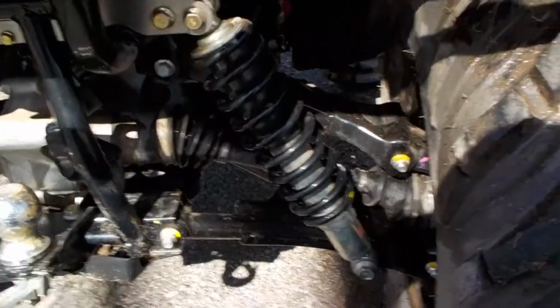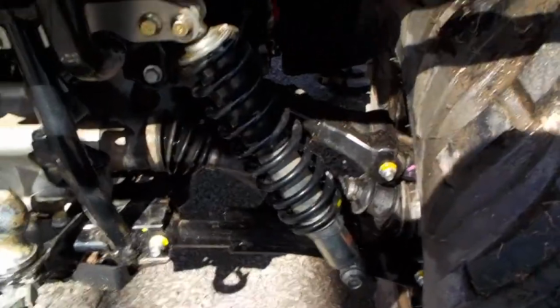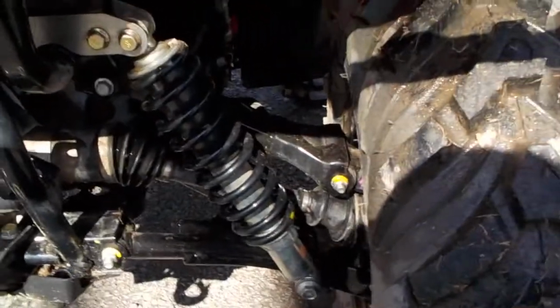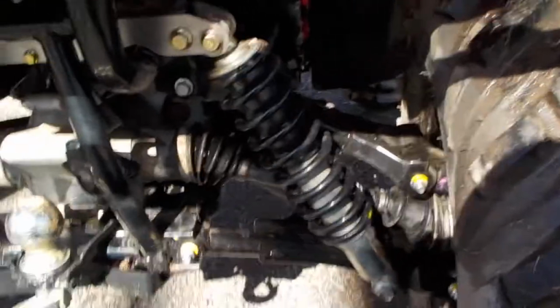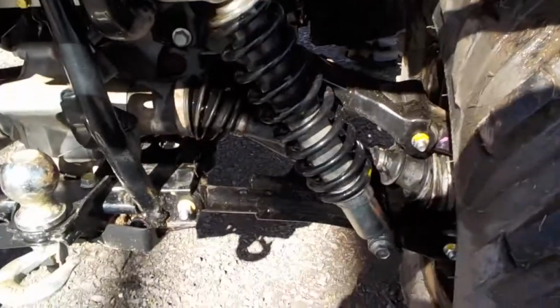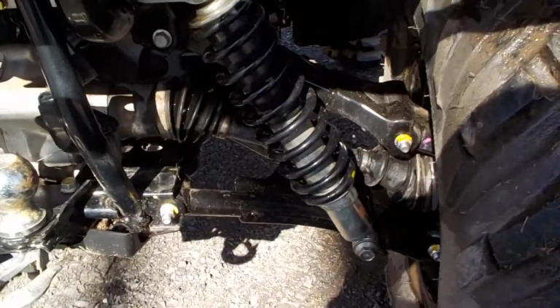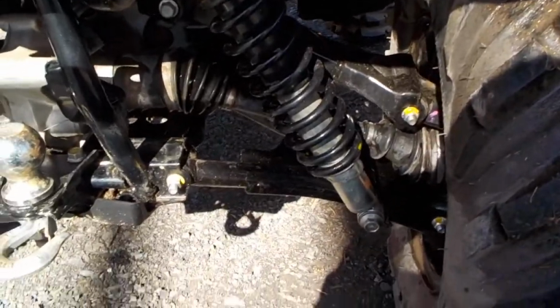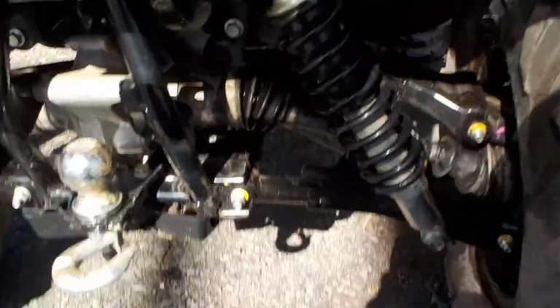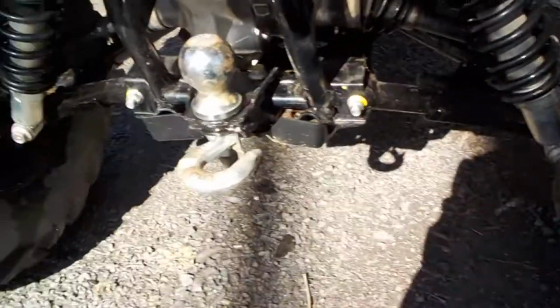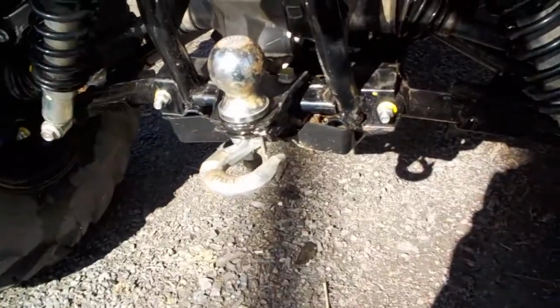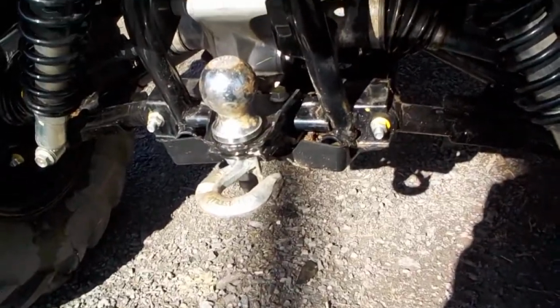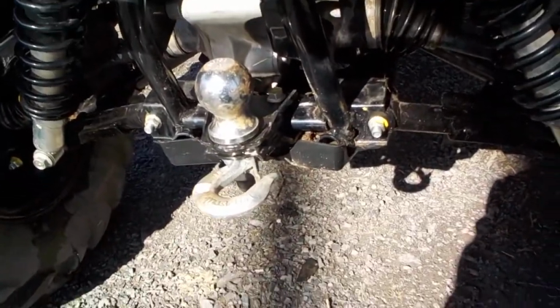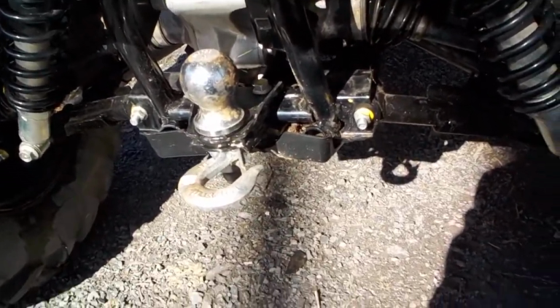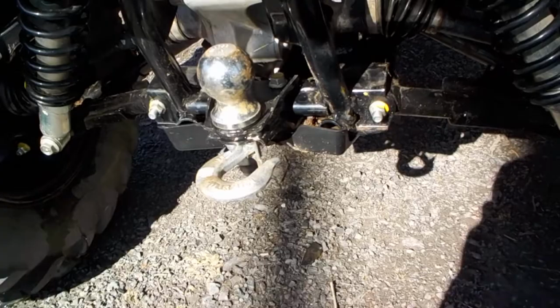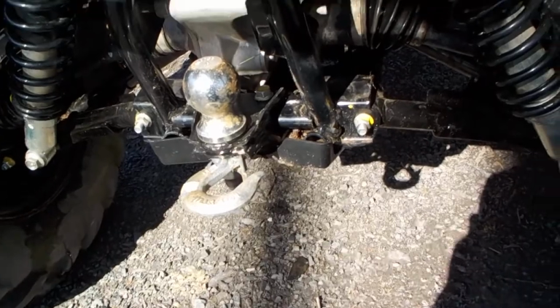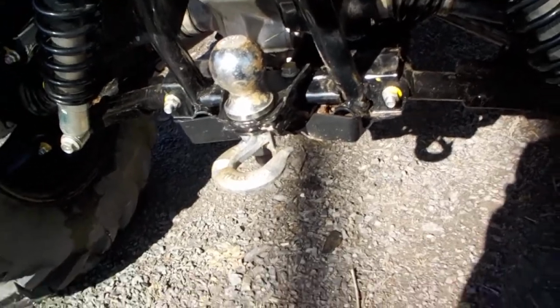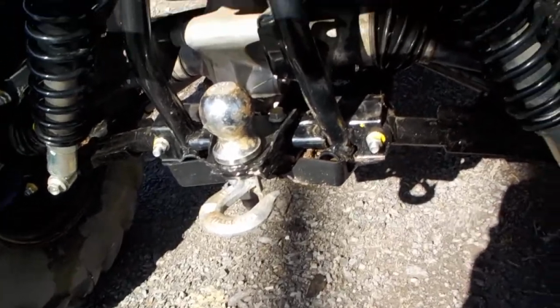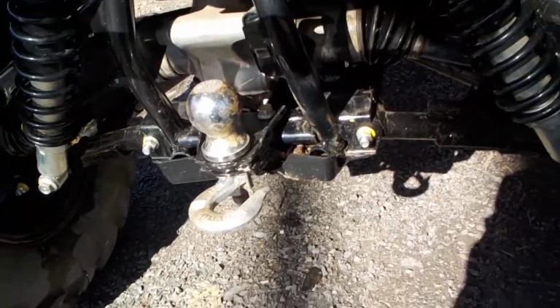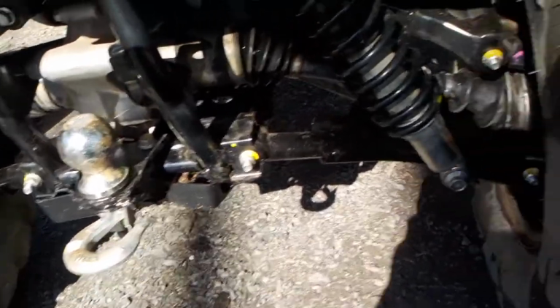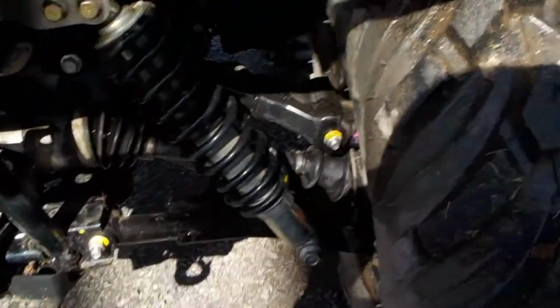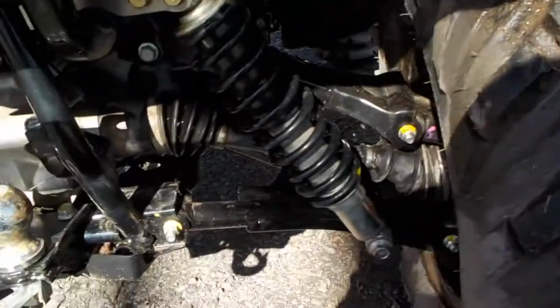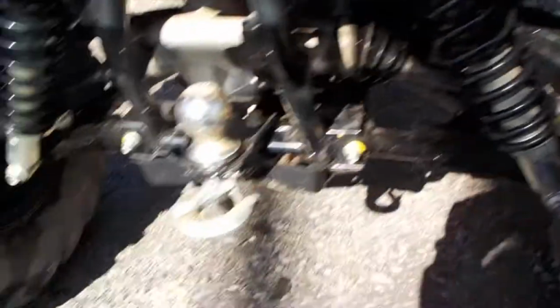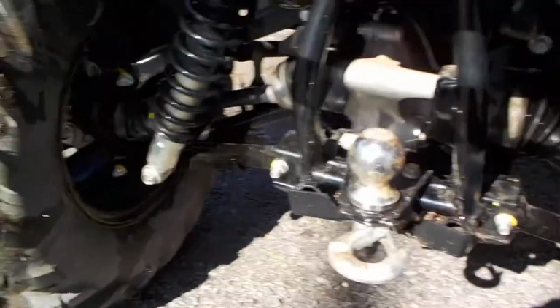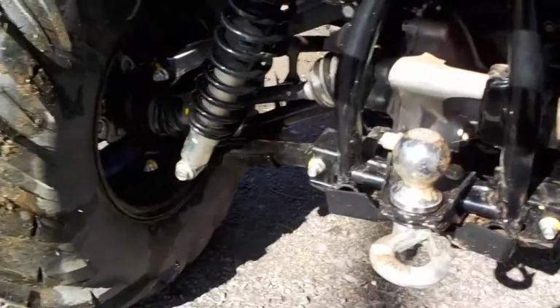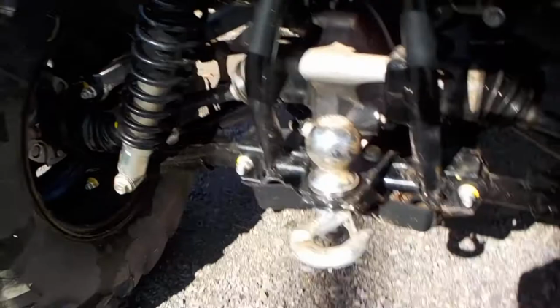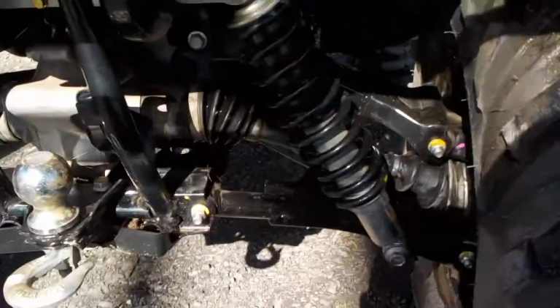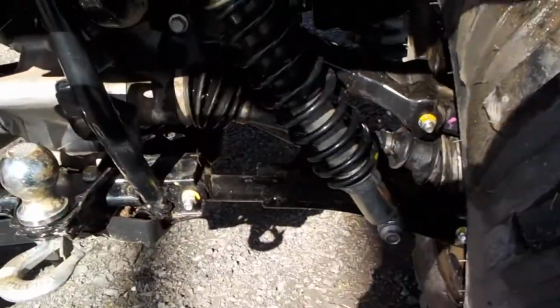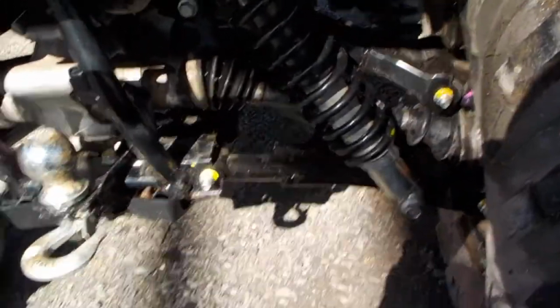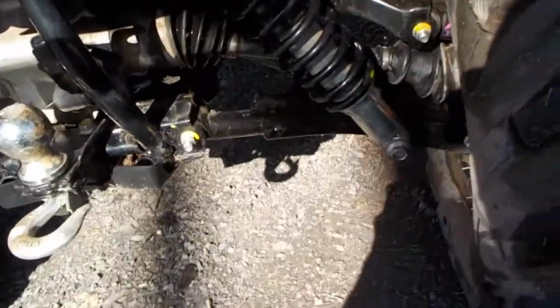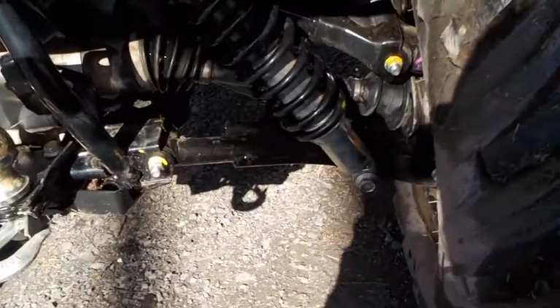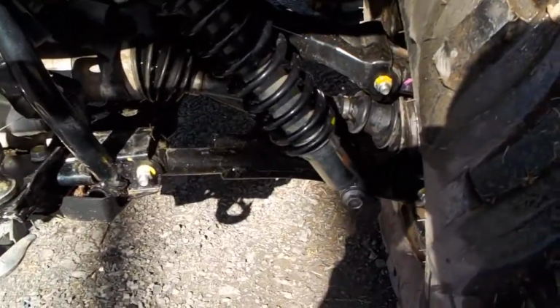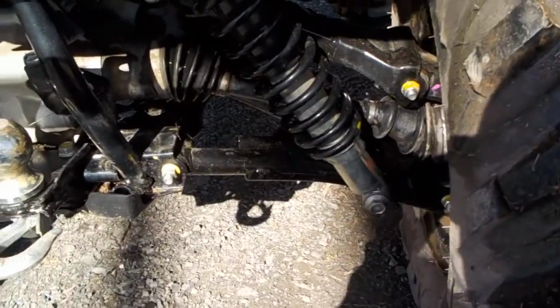I did a bunch of little tiny mods to this just to kind of personalize it. I like to run a tow hook under my ball so I can hook a strap up super easy. I removed my stick stoppers in the back so I can wash it out easier — they don't seem to stop anything anyway.